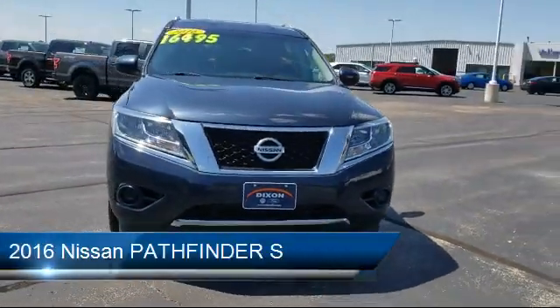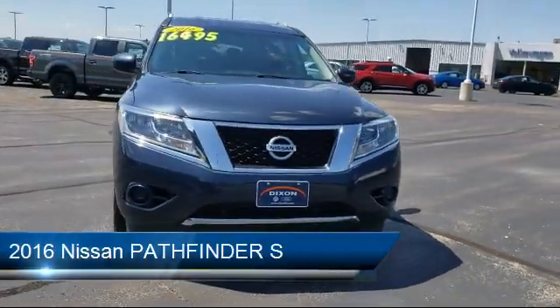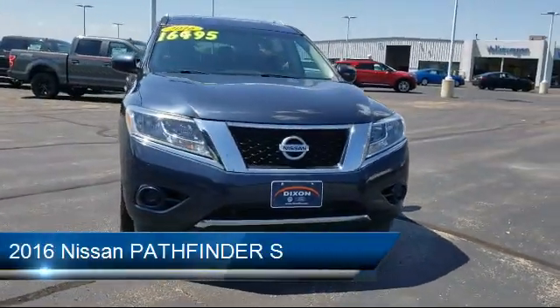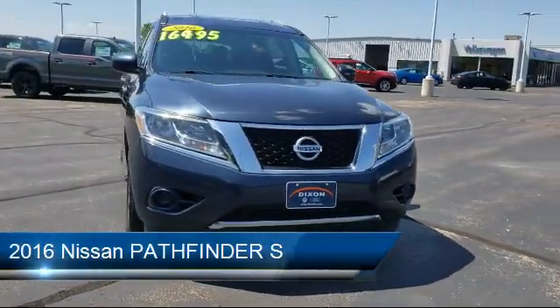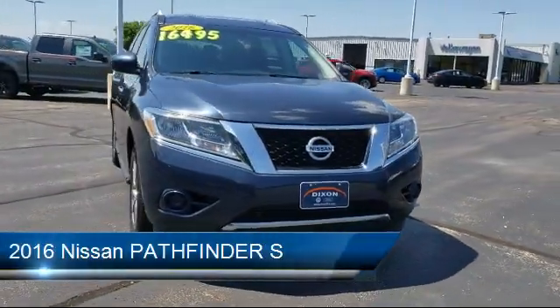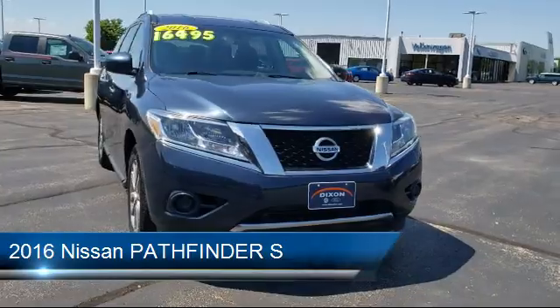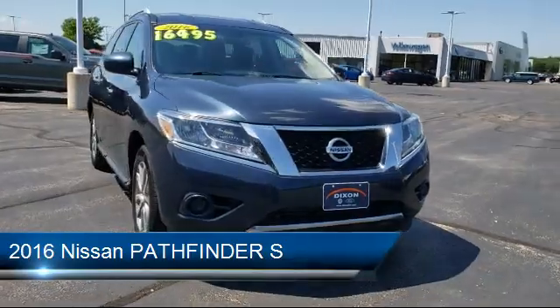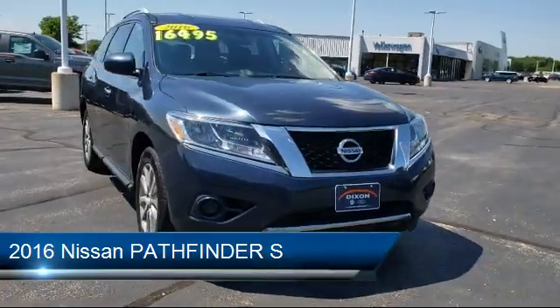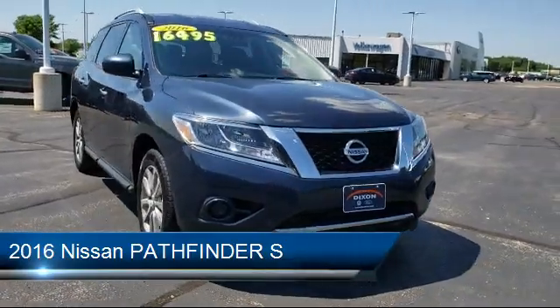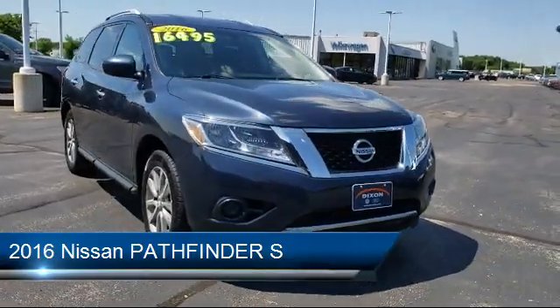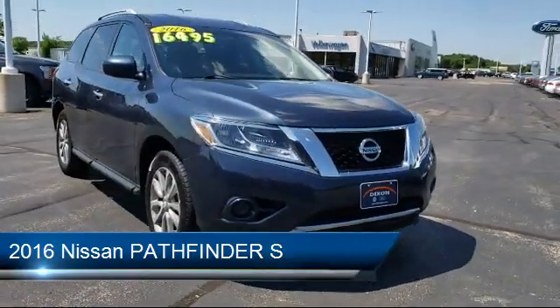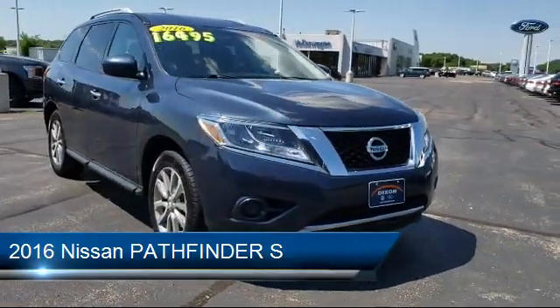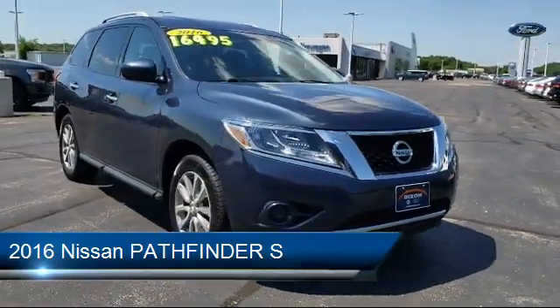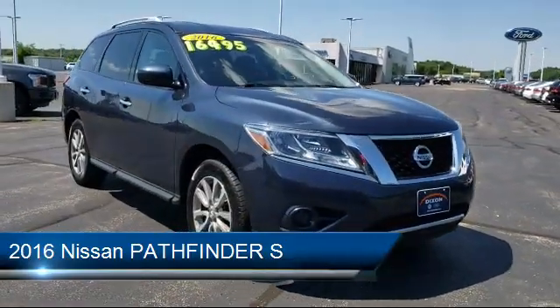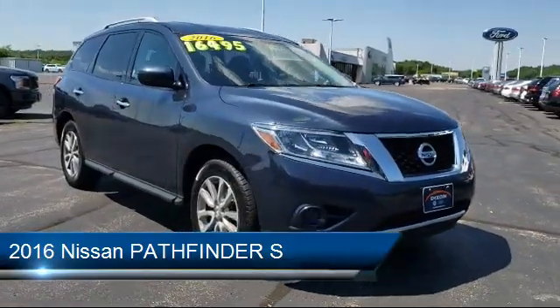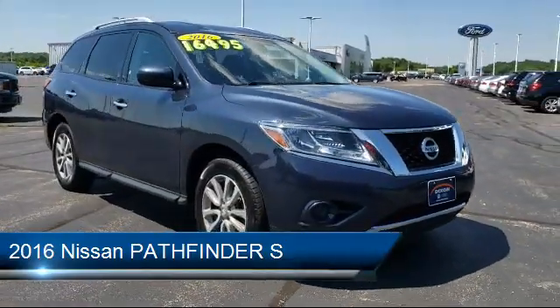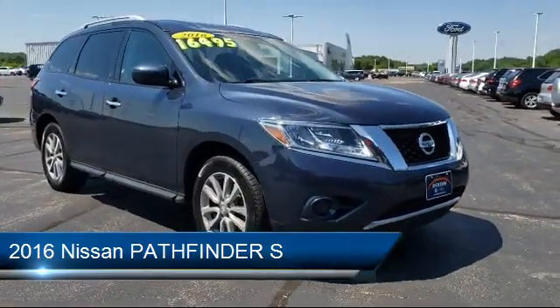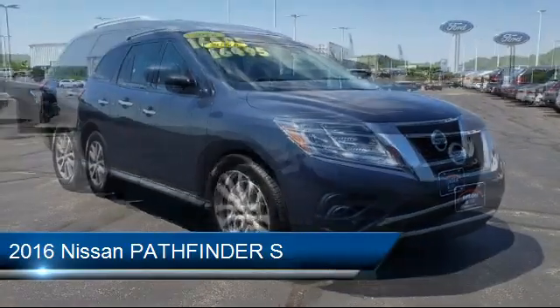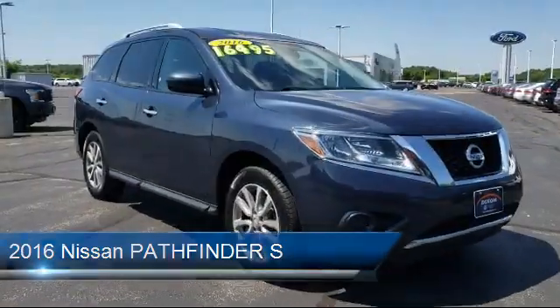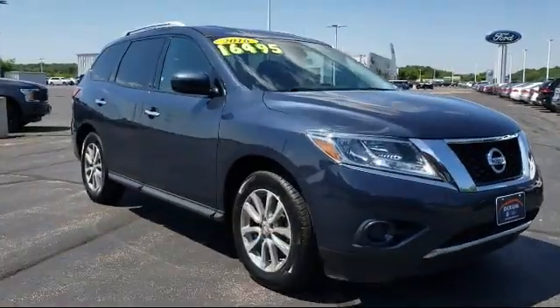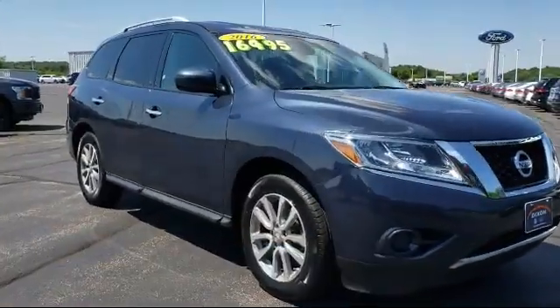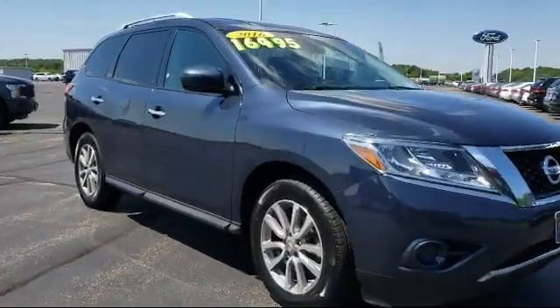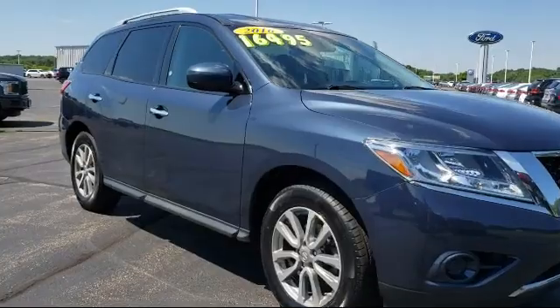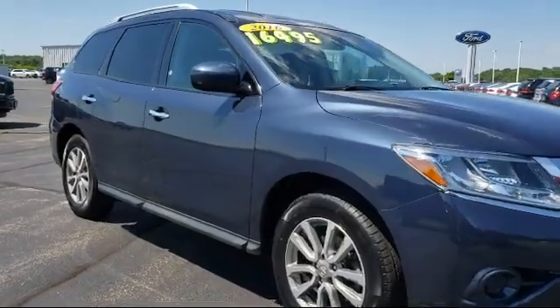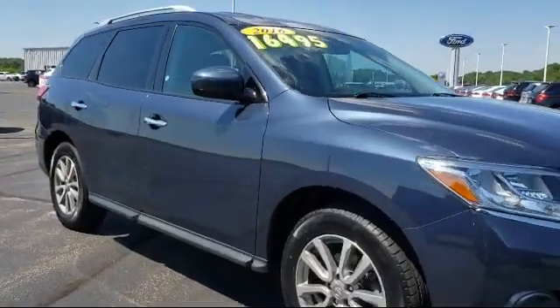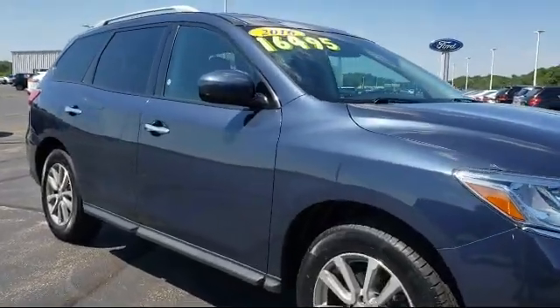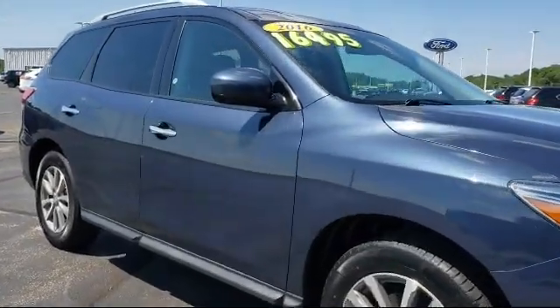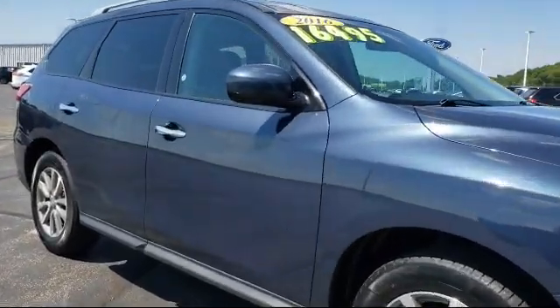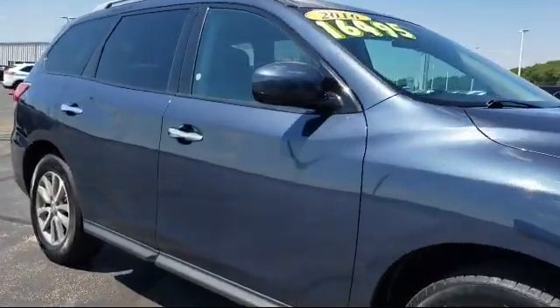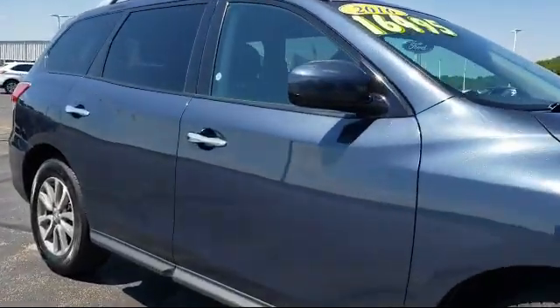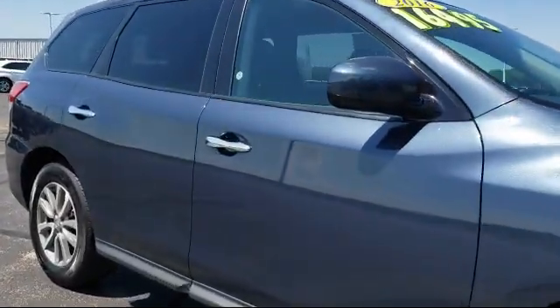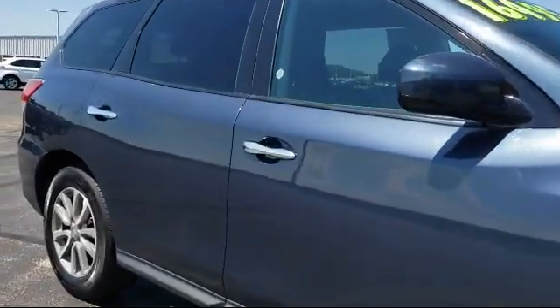It comes equipped with steering wheel controls, keyless entry, alloy wheels, tire pressure monitoring system, and a rear spoiler.